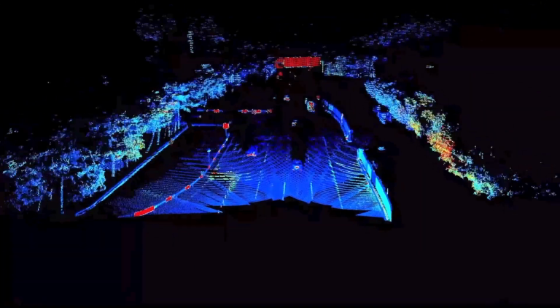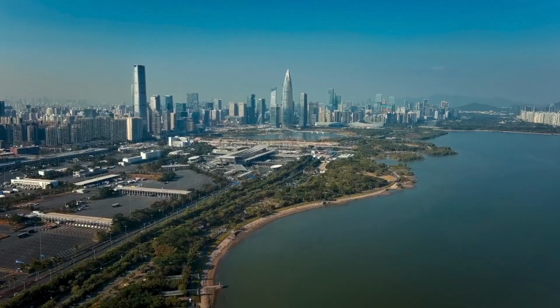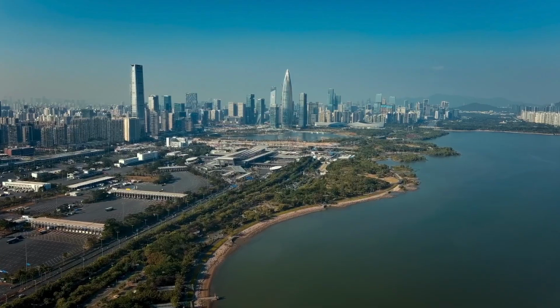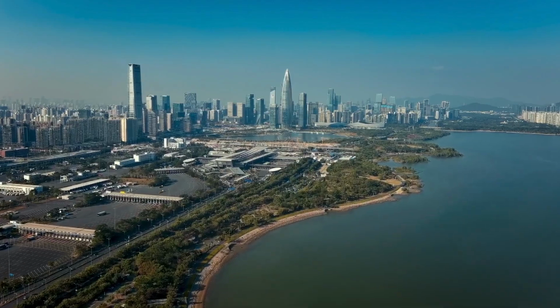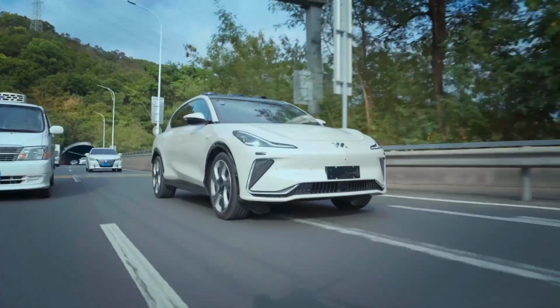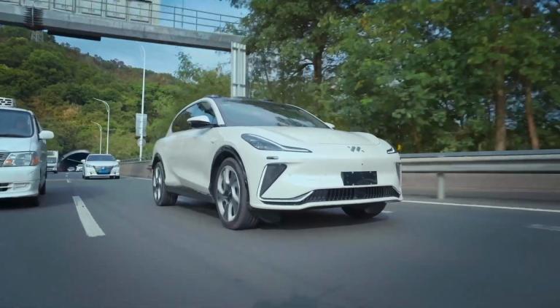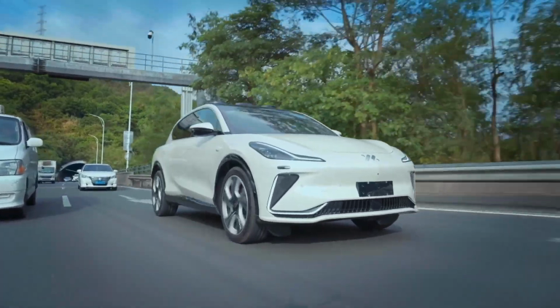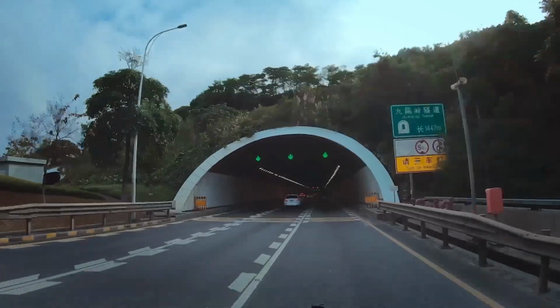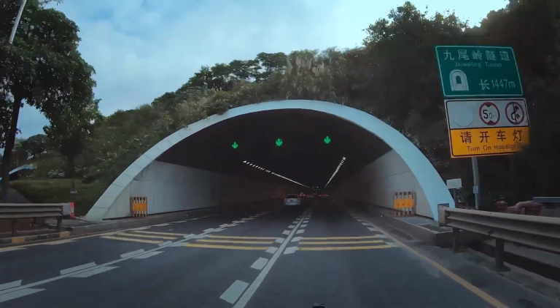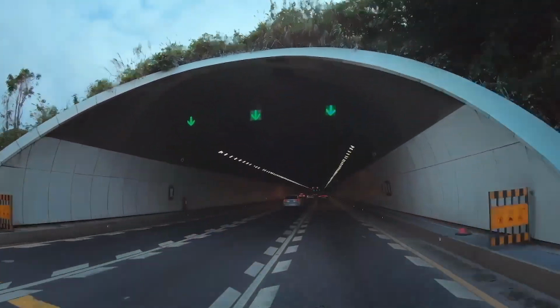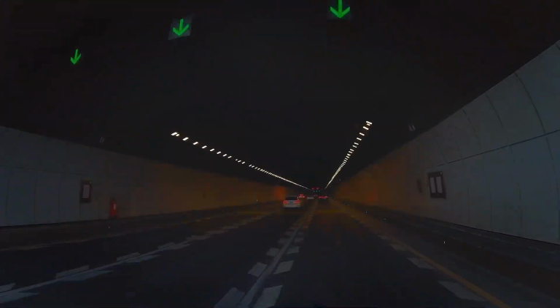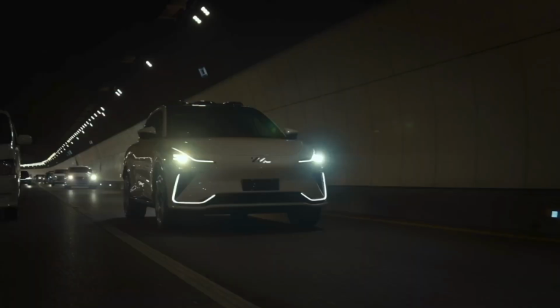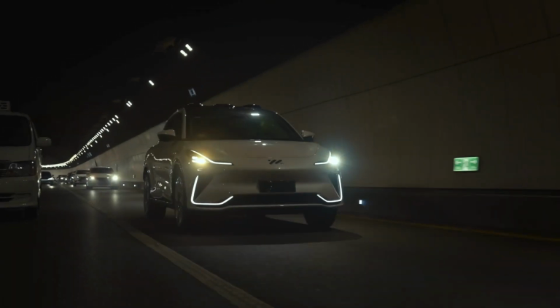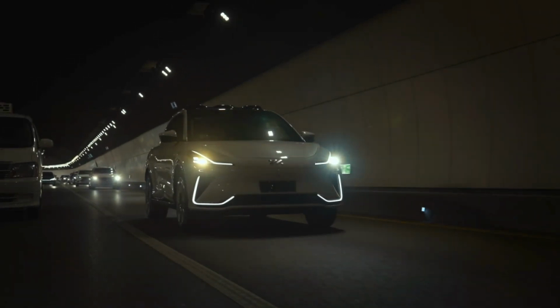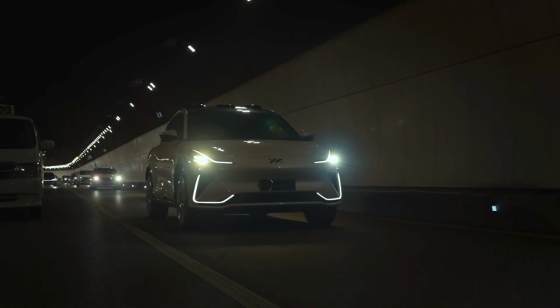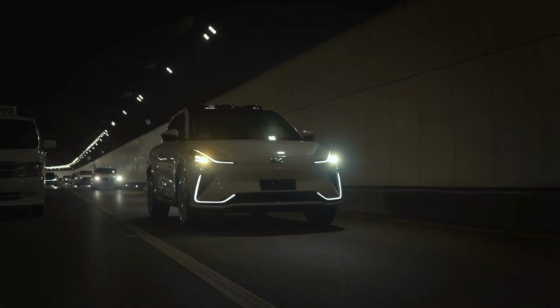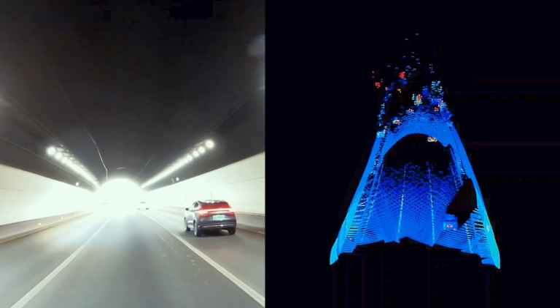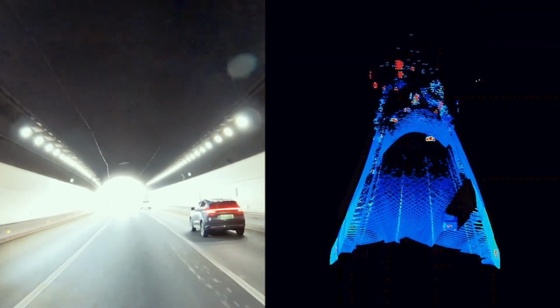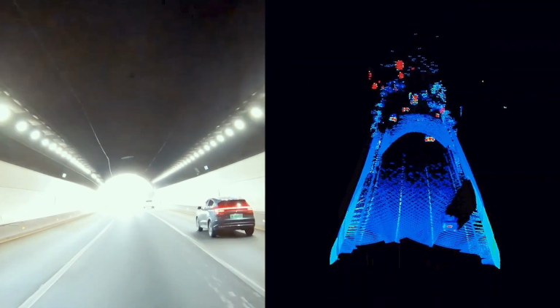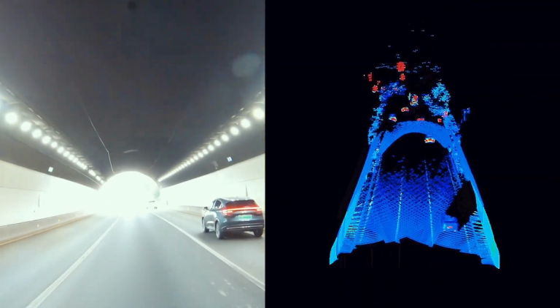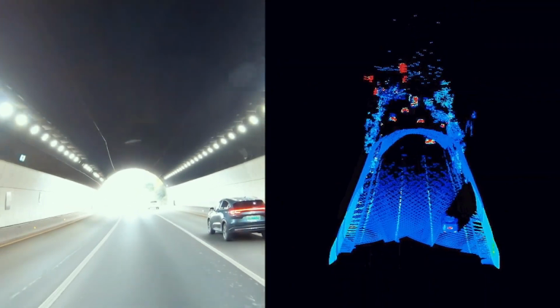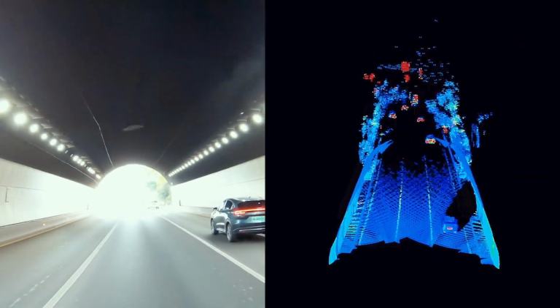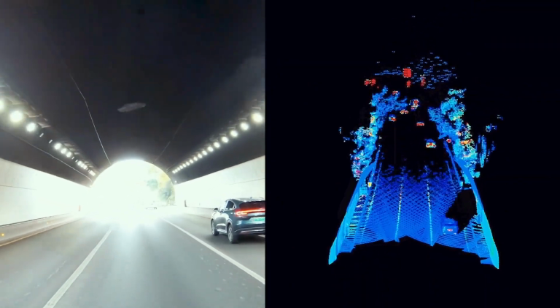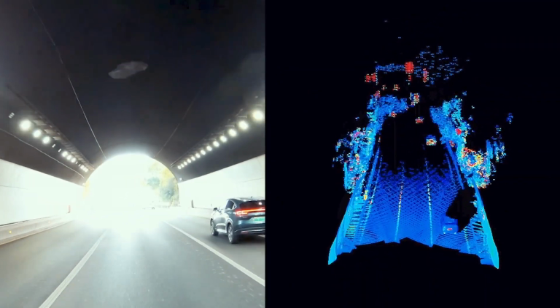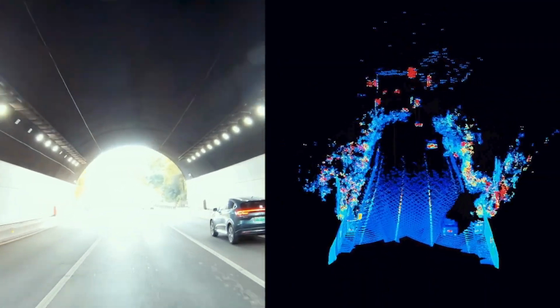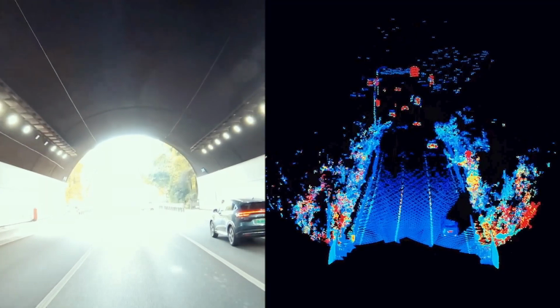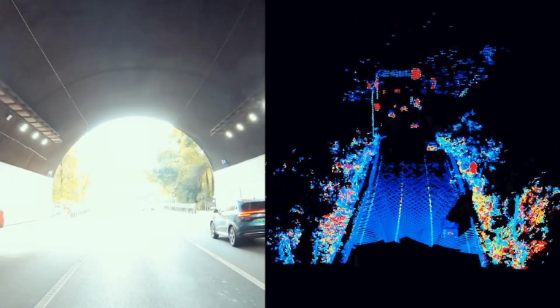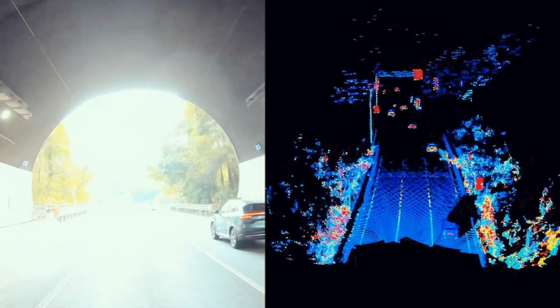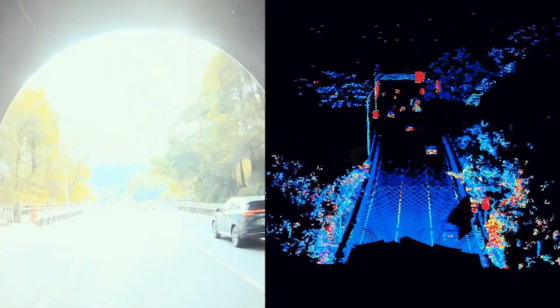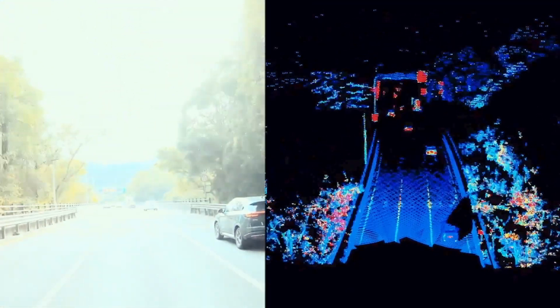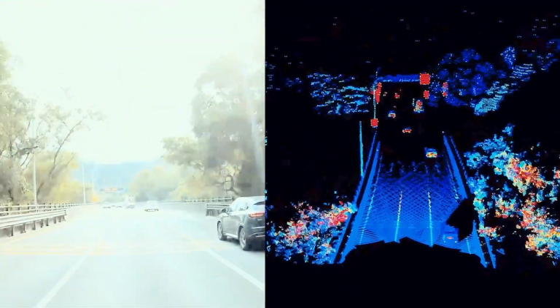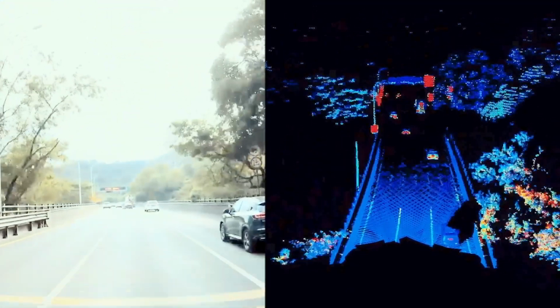In terms of safety, when entering a tunnel, the camera image is affected by the contrast of lights. And when driving out of the tunnel, the camera will be overexposed. However, LiDAR is not affected by these lighting conditions.